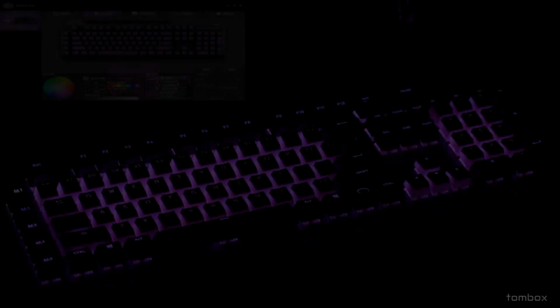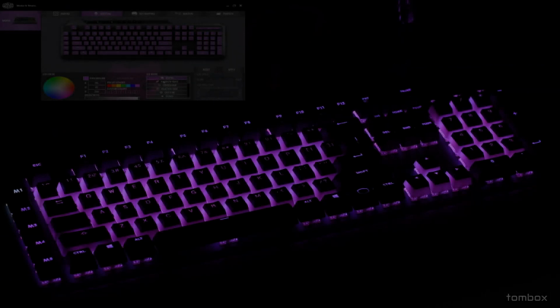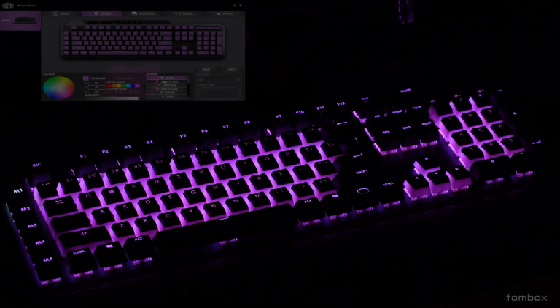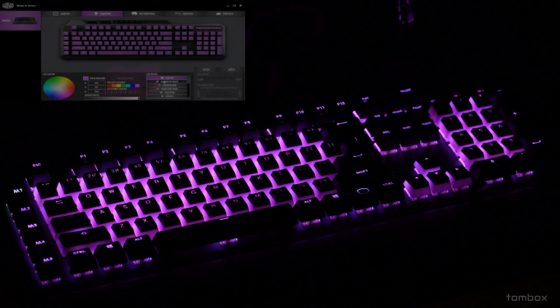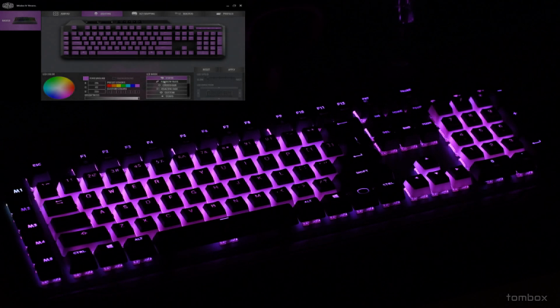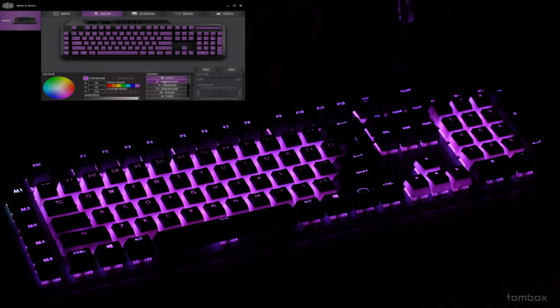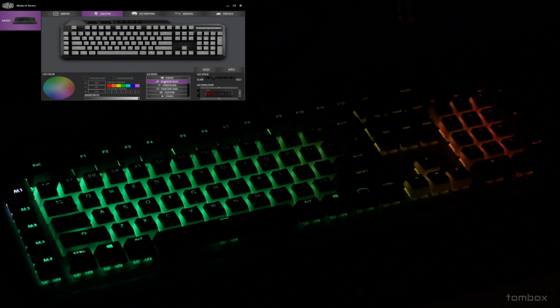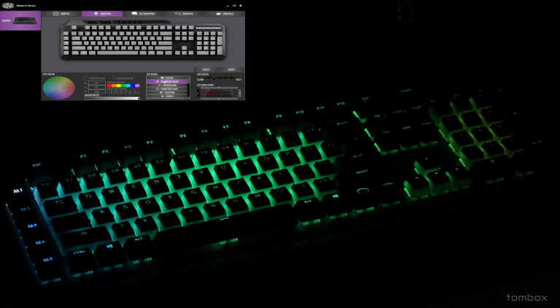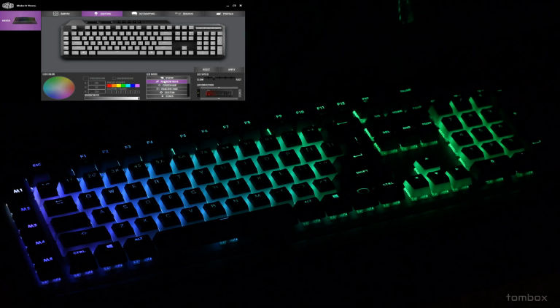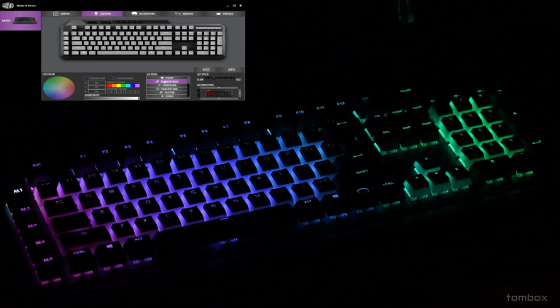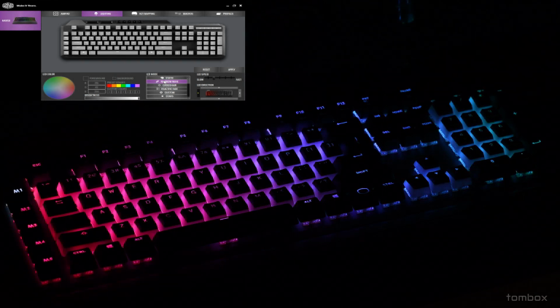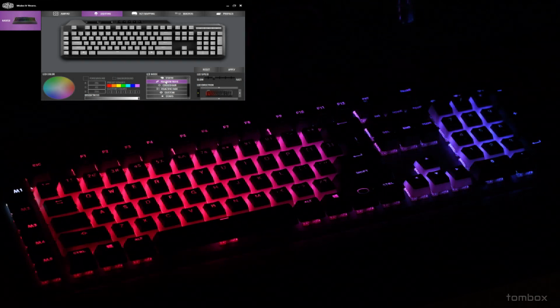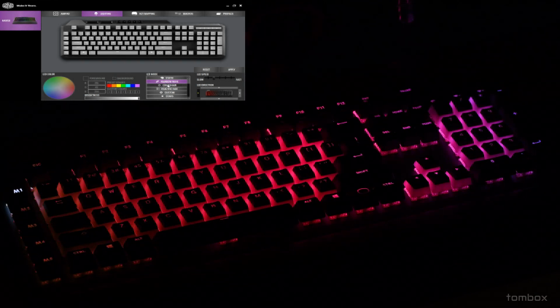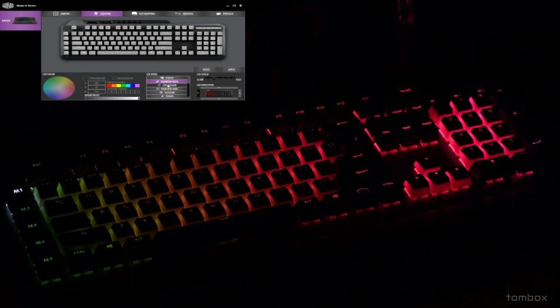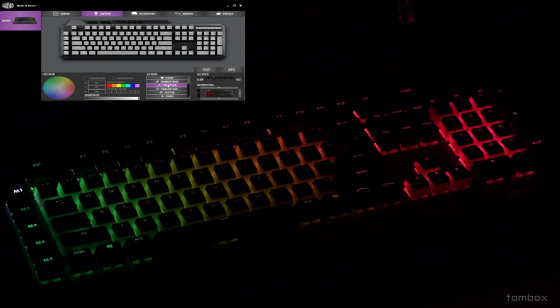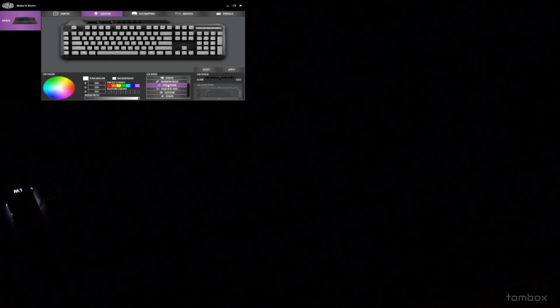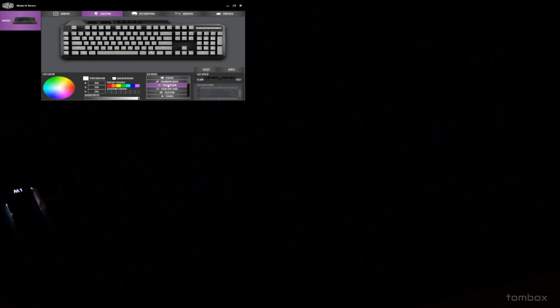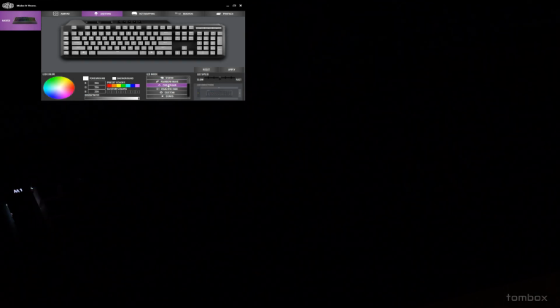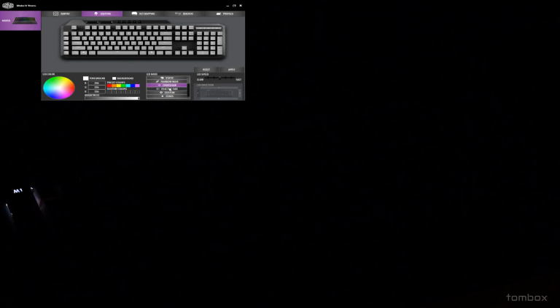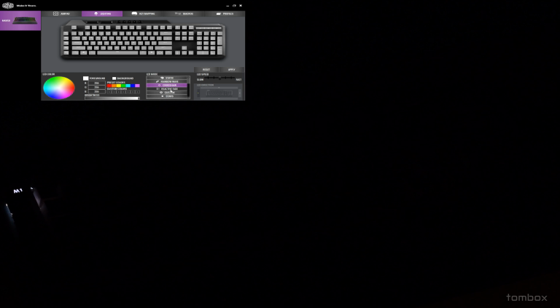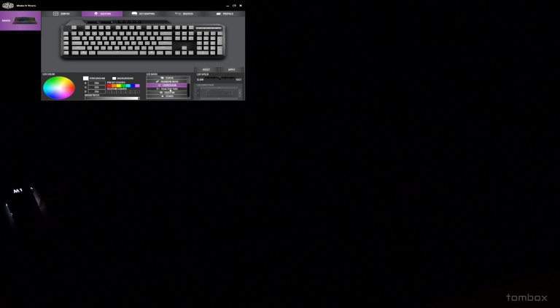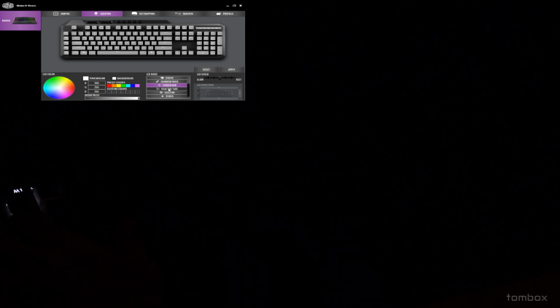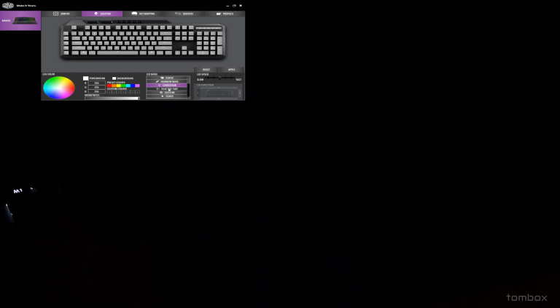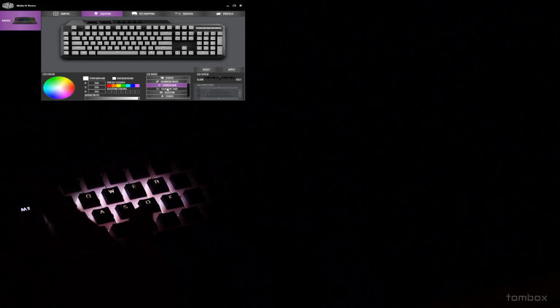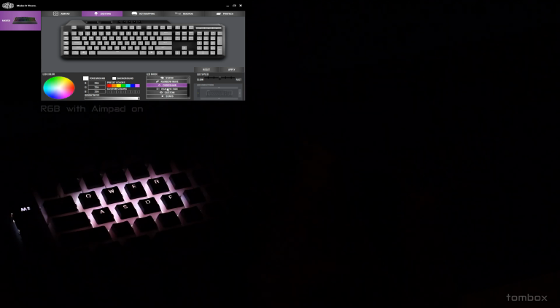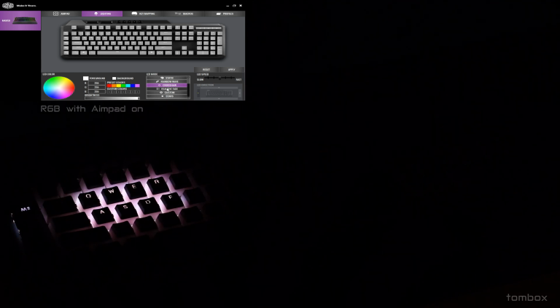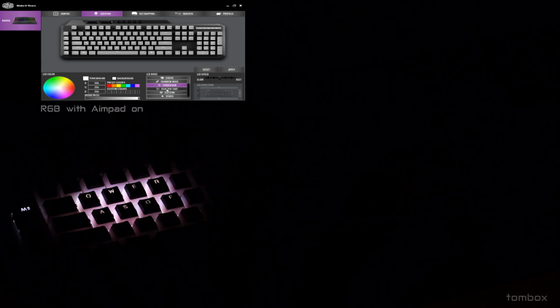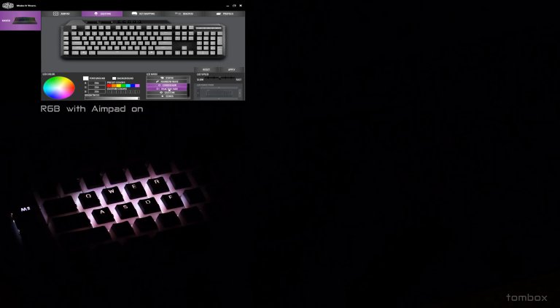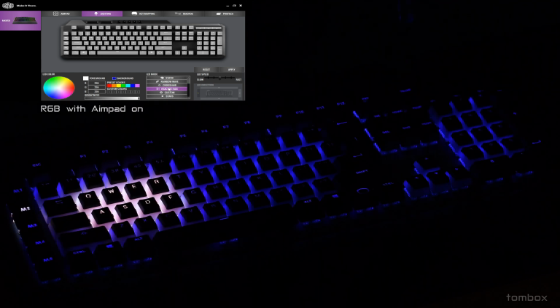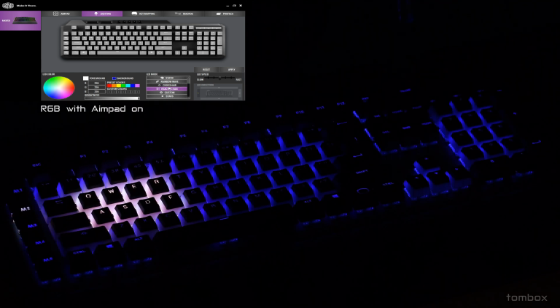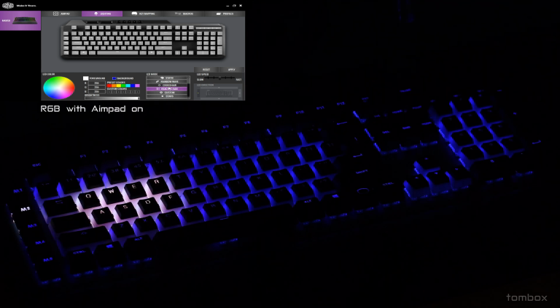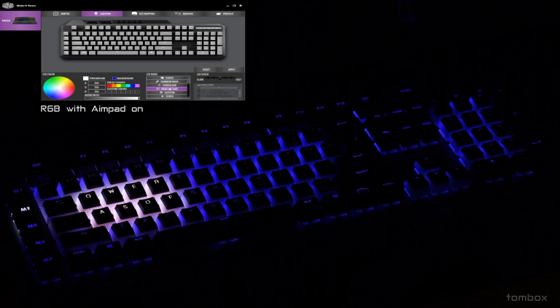The RGB on this keyboard is amazing. It's actually a lot brighter than my previous keyboard, which was the HP Omen Sequencer. I also tested my brother's Razer Huntsman, but this by far probably has the best RGB.